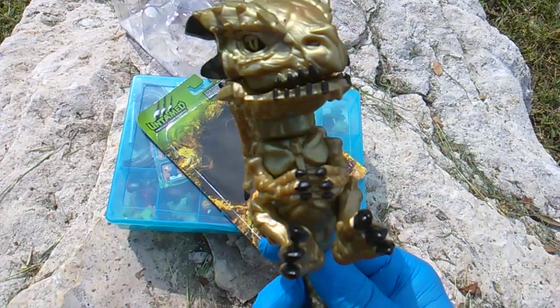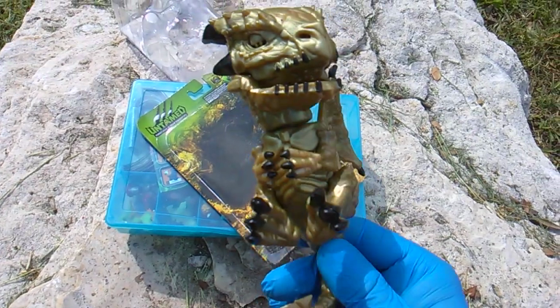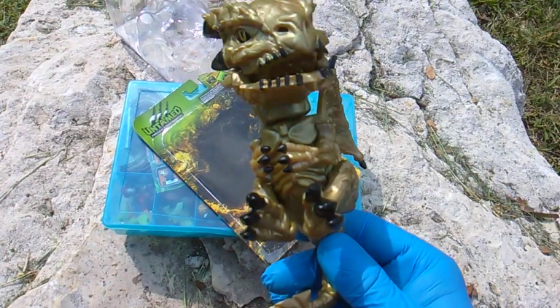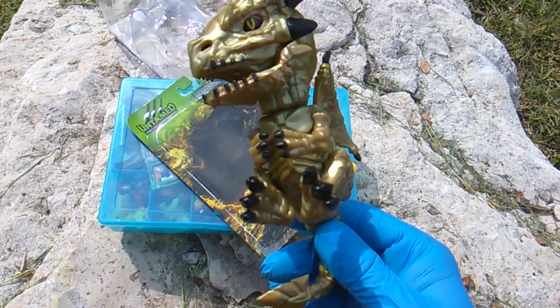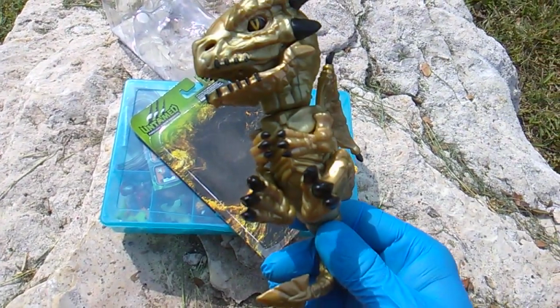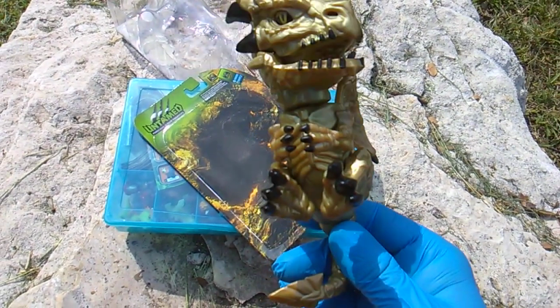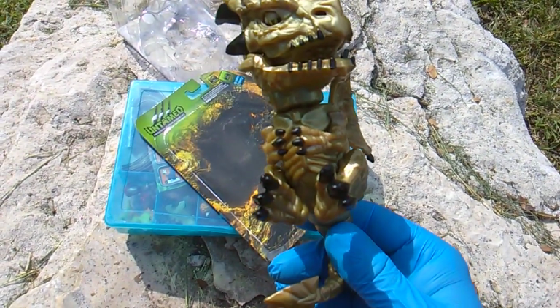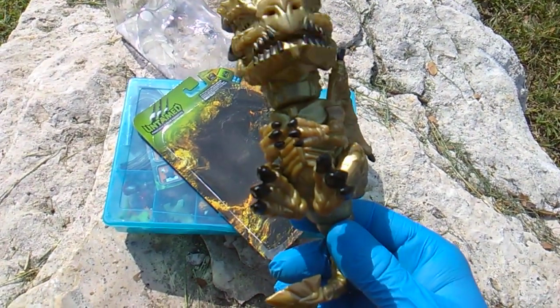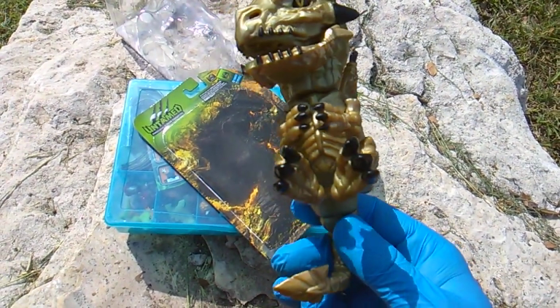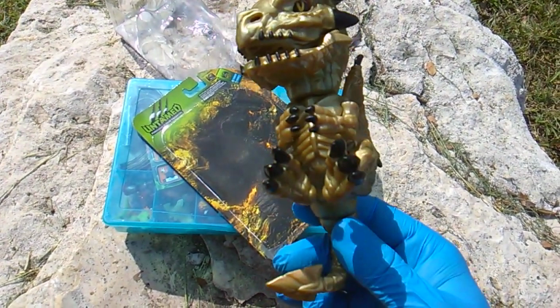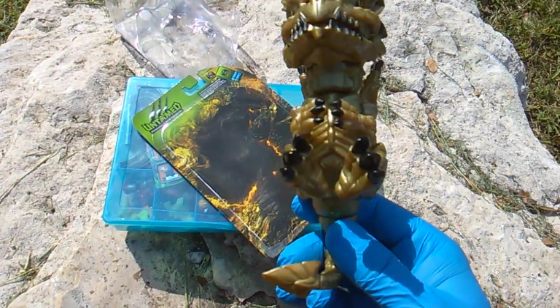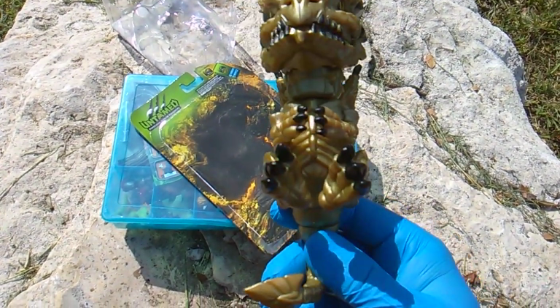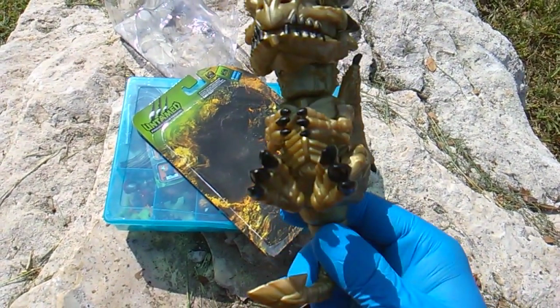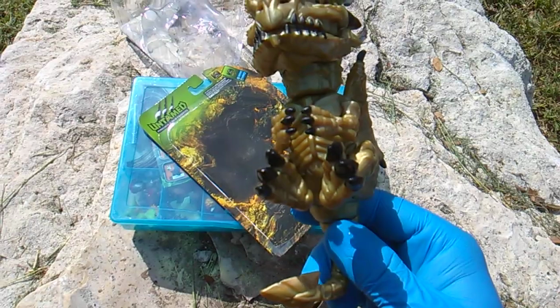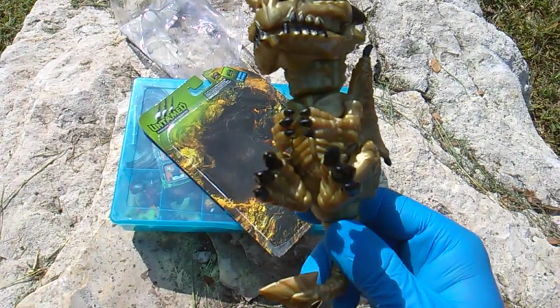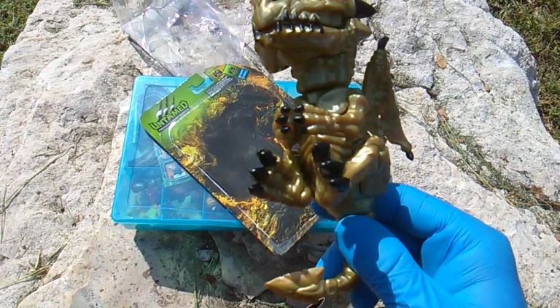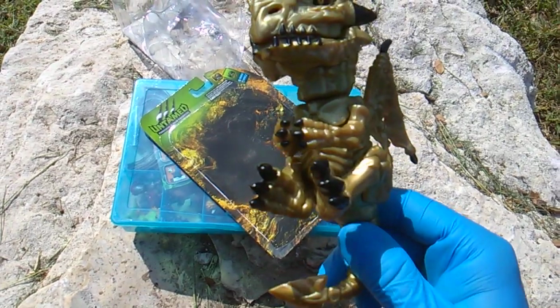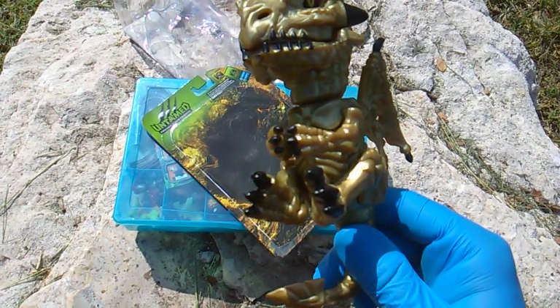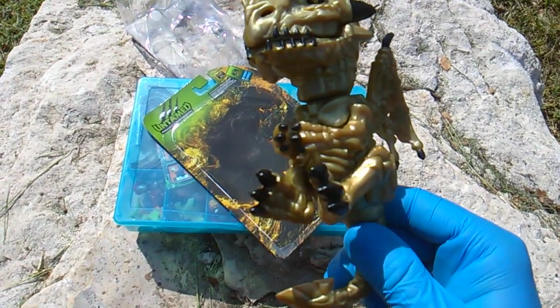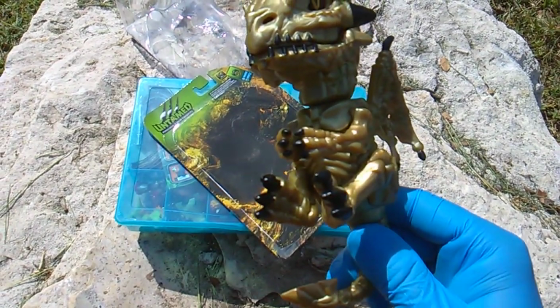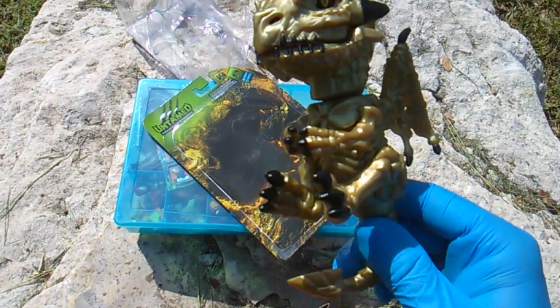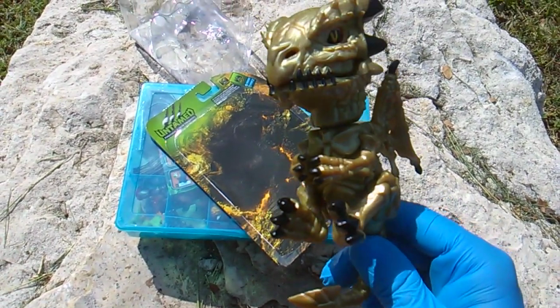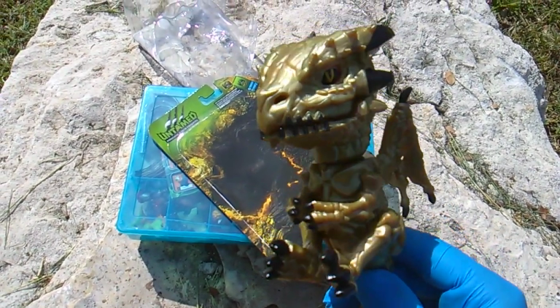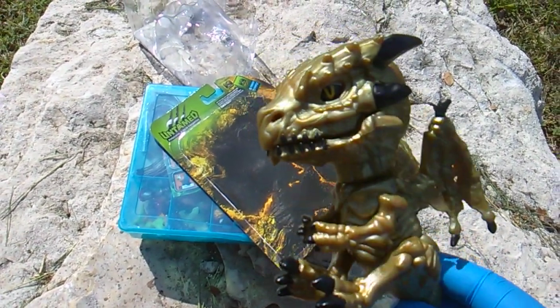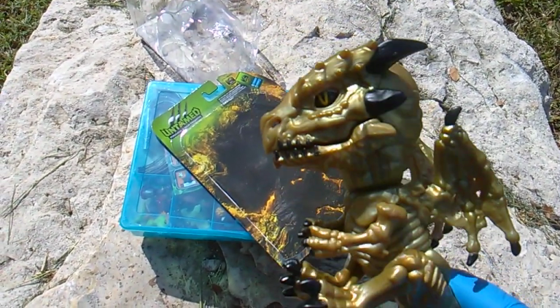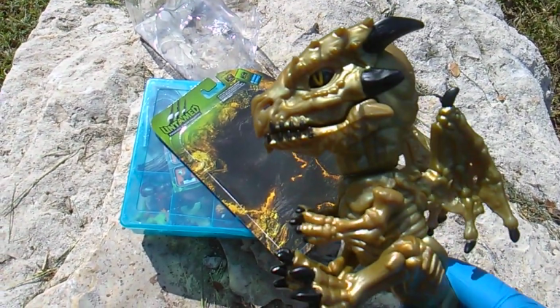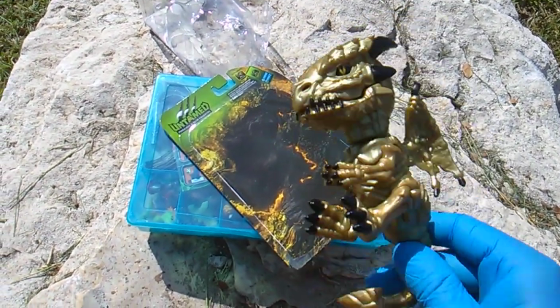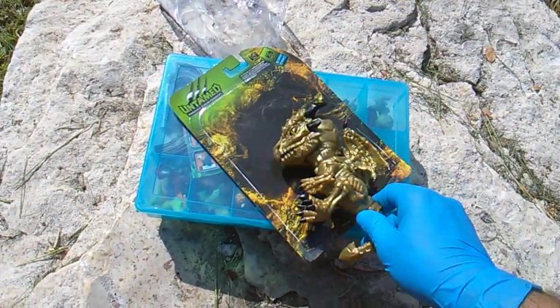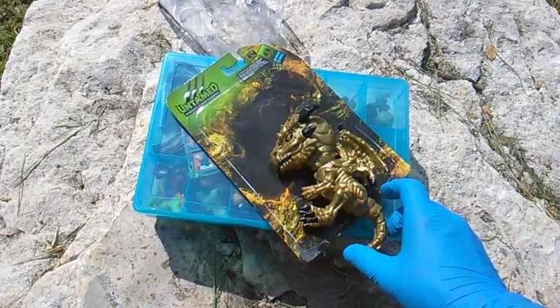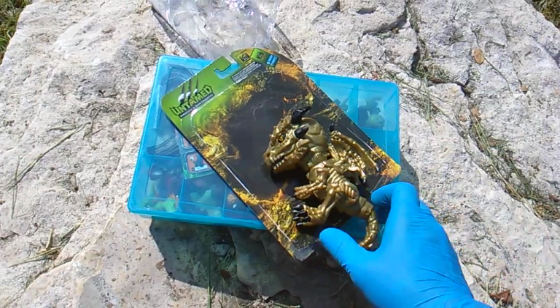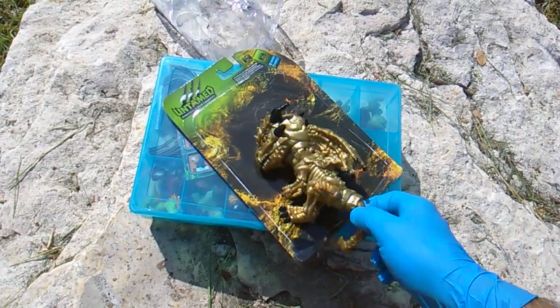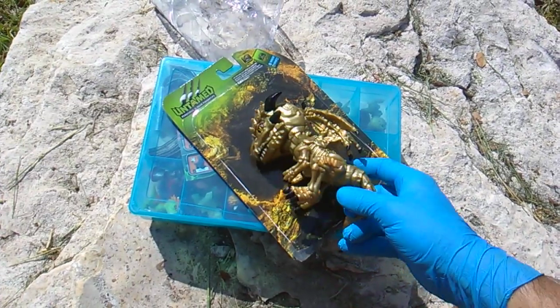Limited edition — found it at Walmart. It's probably not coming to Target or any other place you've found Untamed Fingerlings.